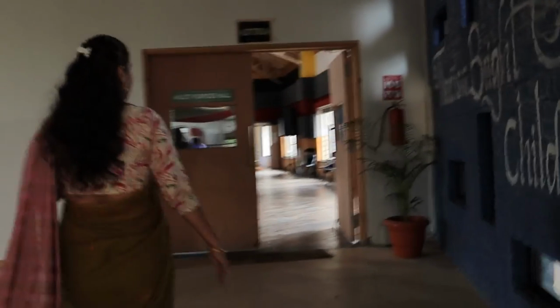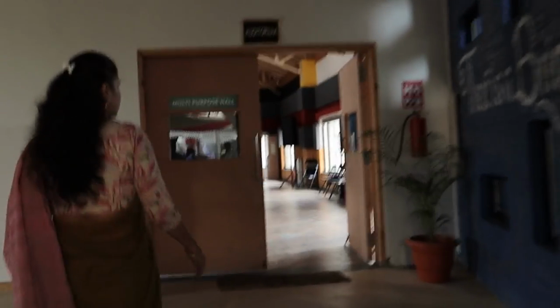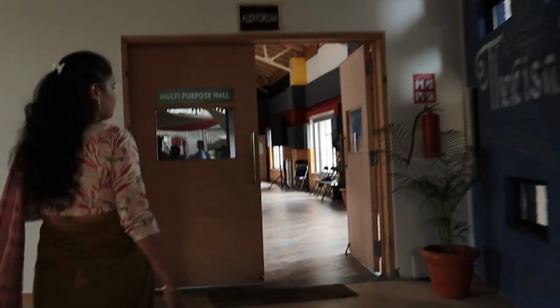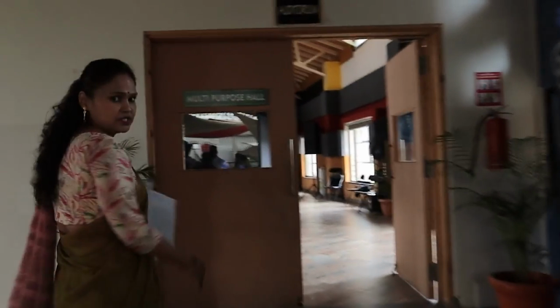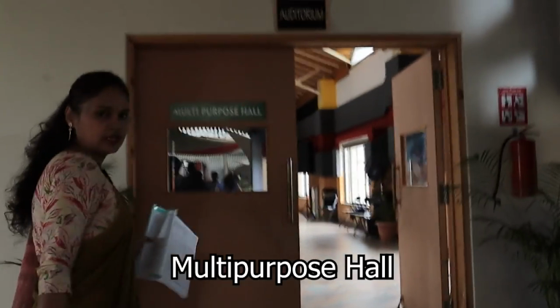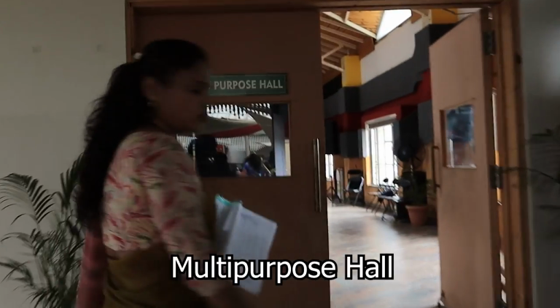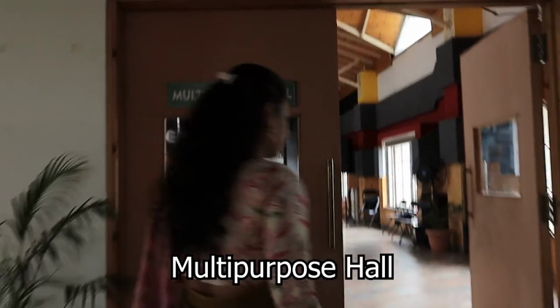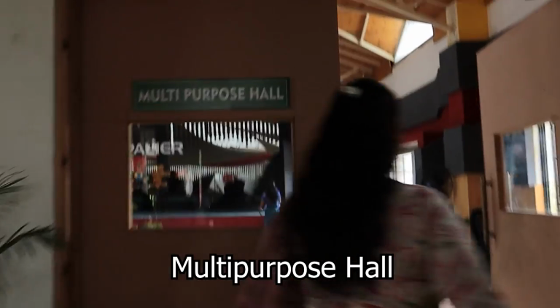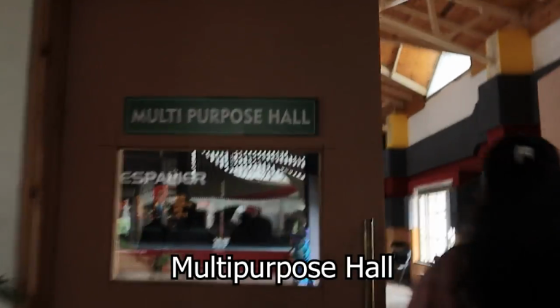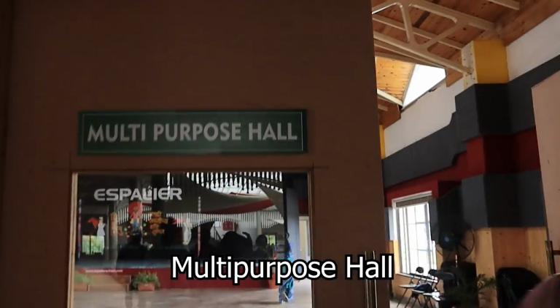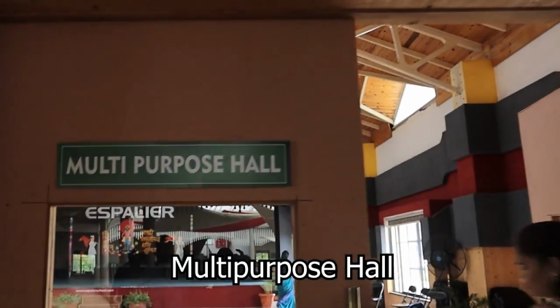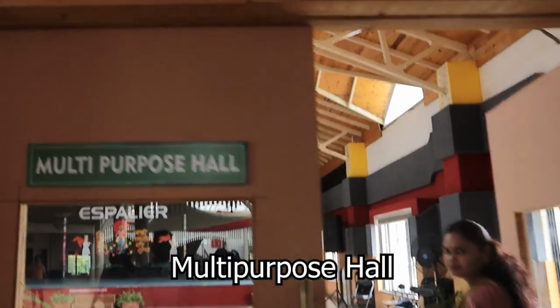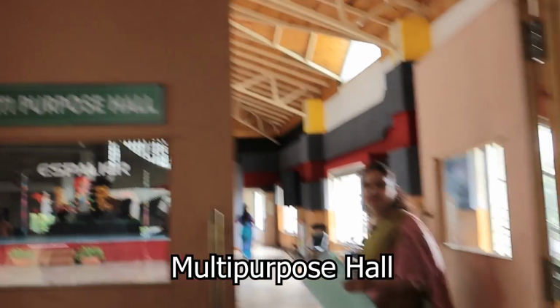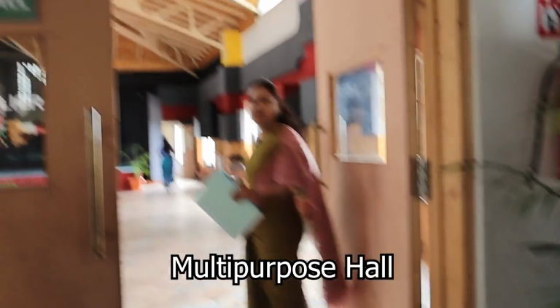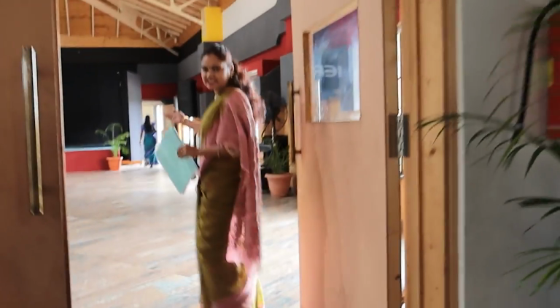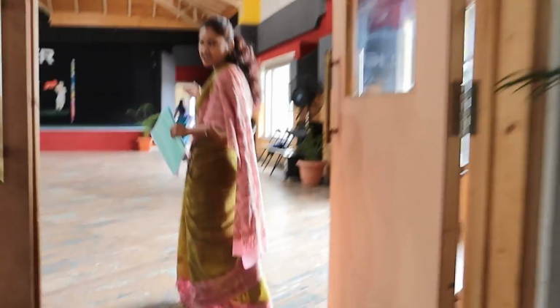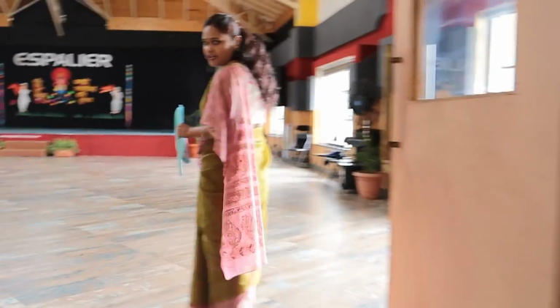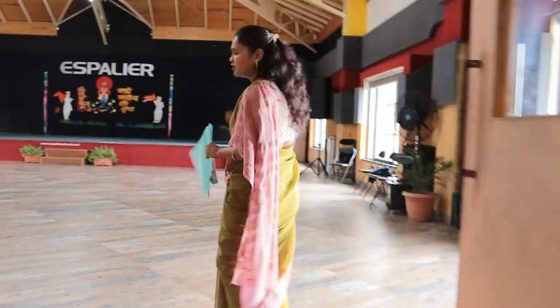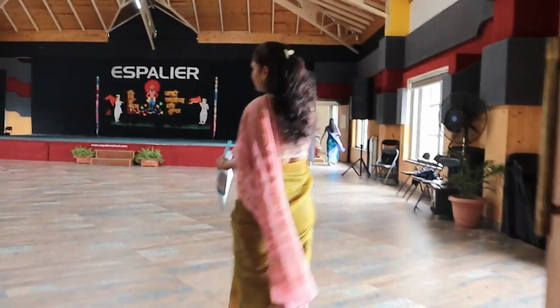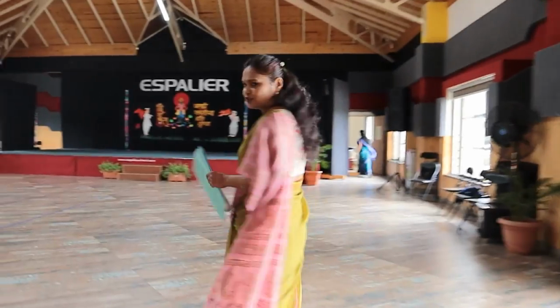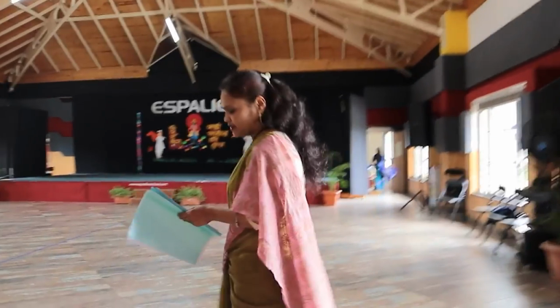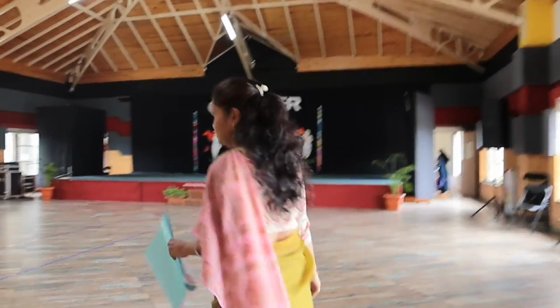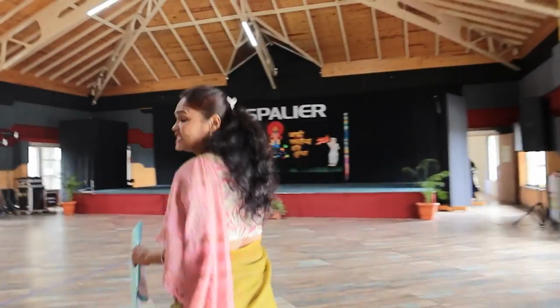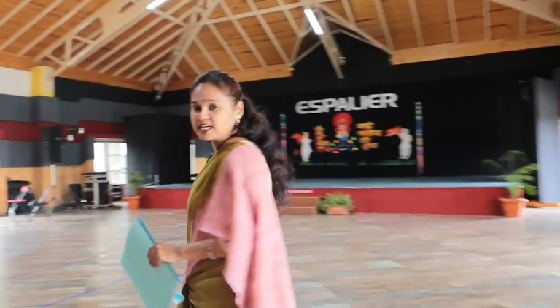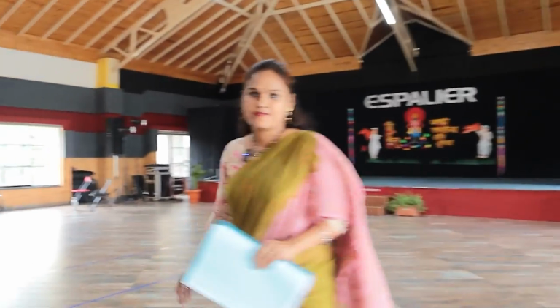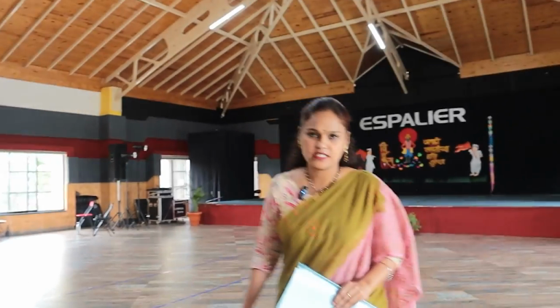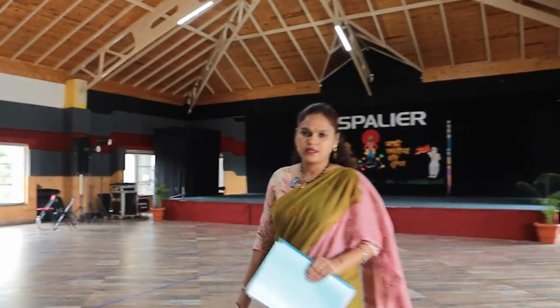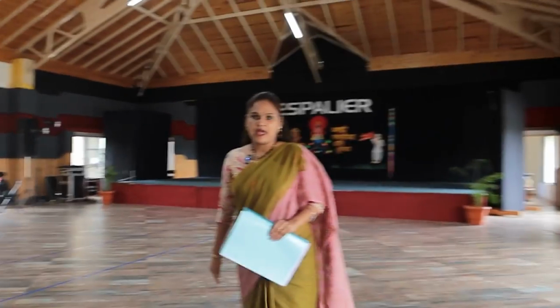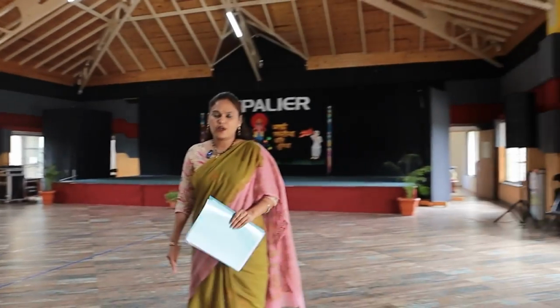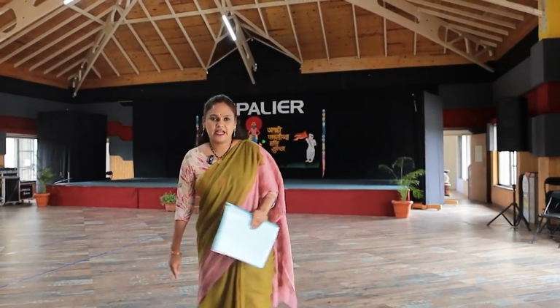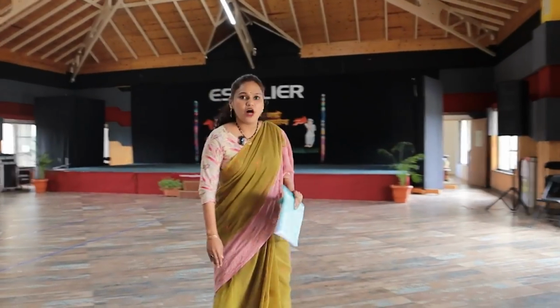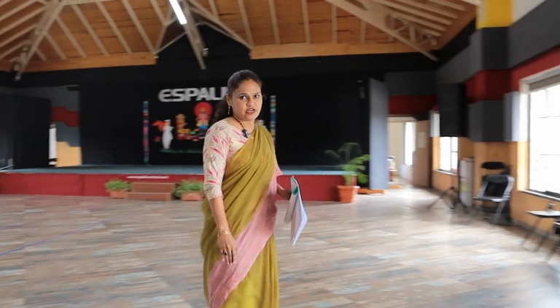We use the multipurpose hall for school functions and activities — it is an auditorium. We recently celebrated Ashari, and the backdrop is still there. It is big and spacious and can accommodate all our children.